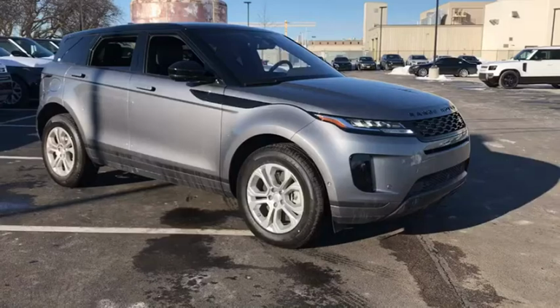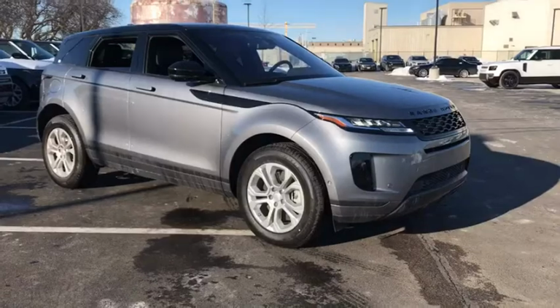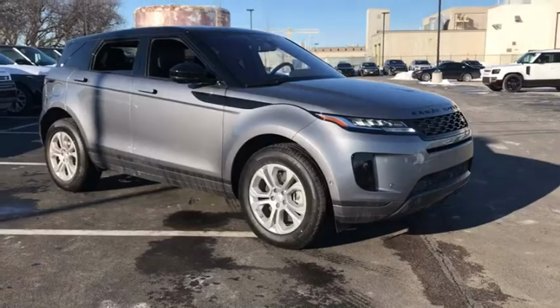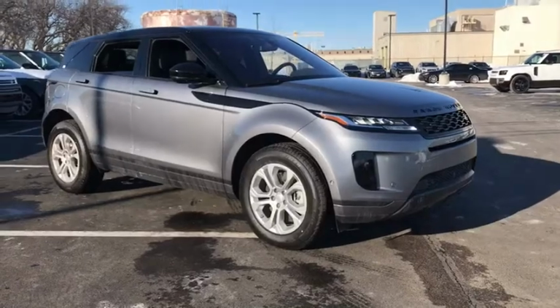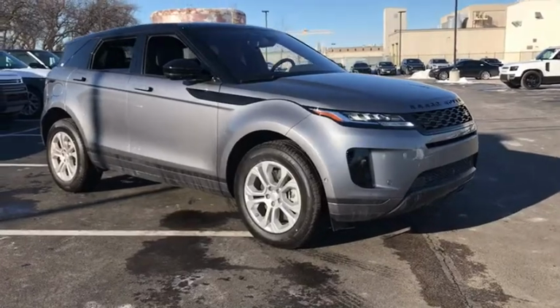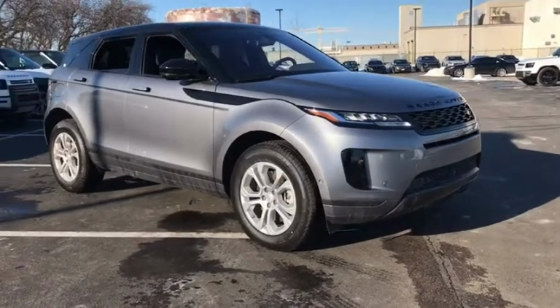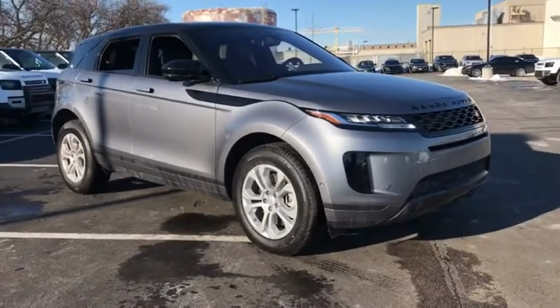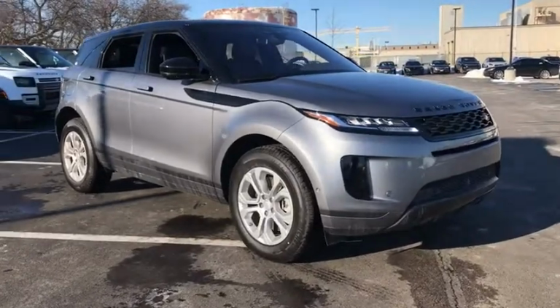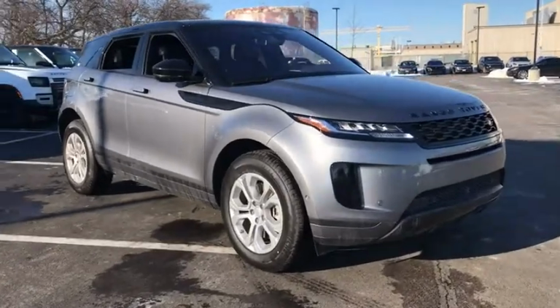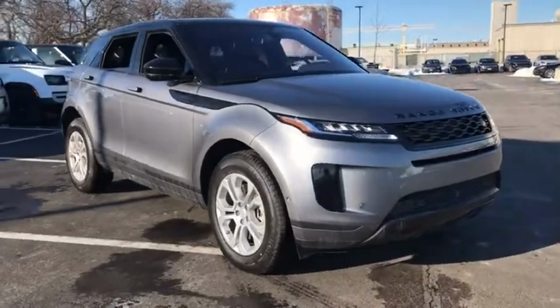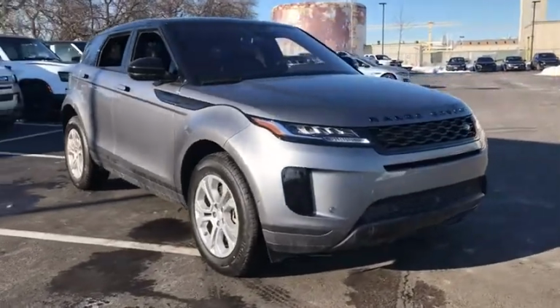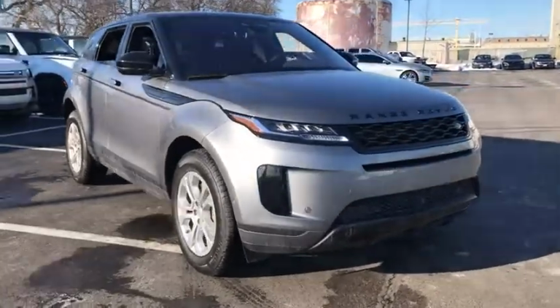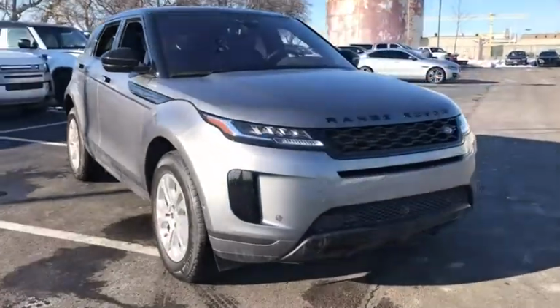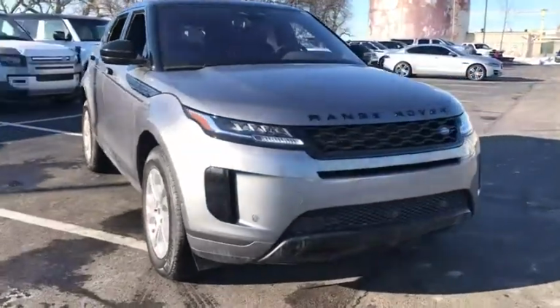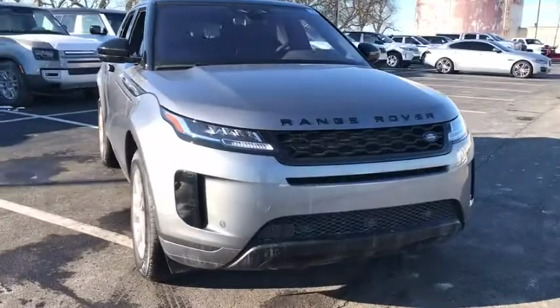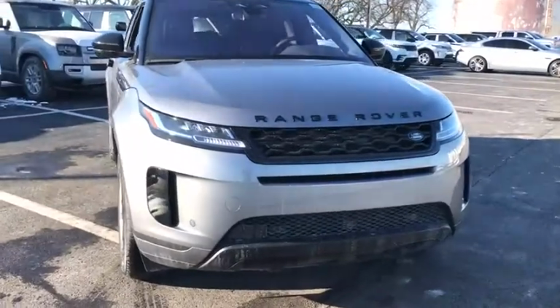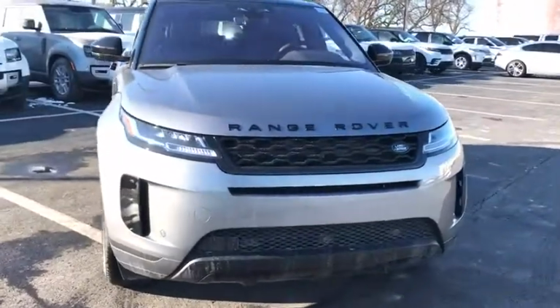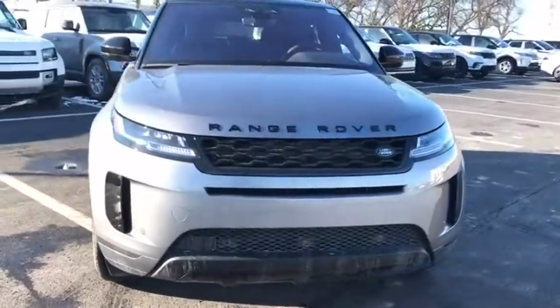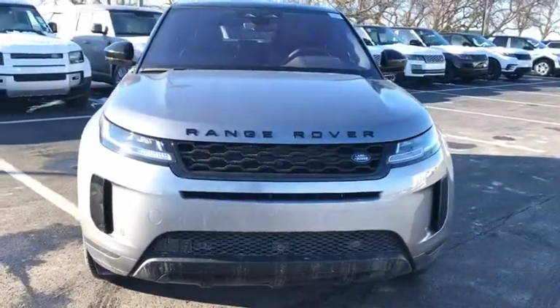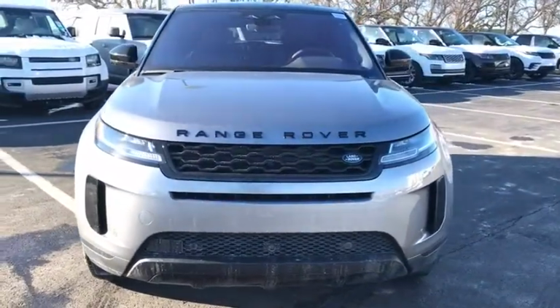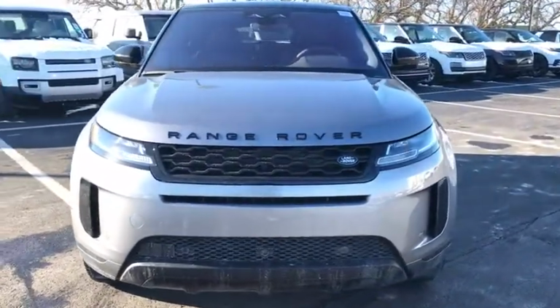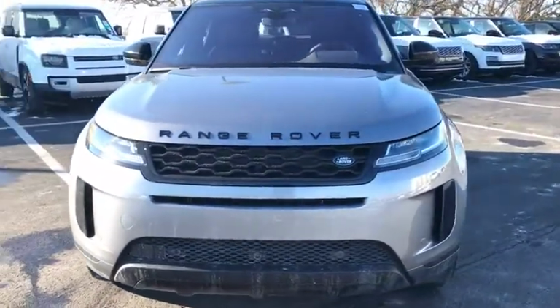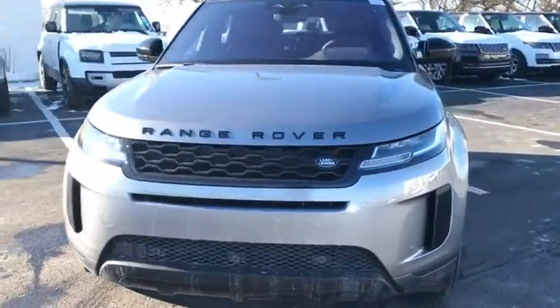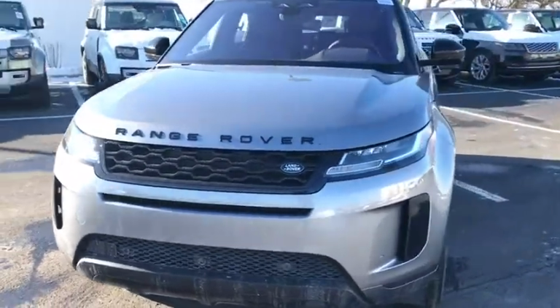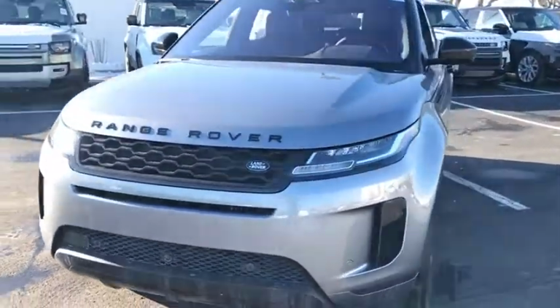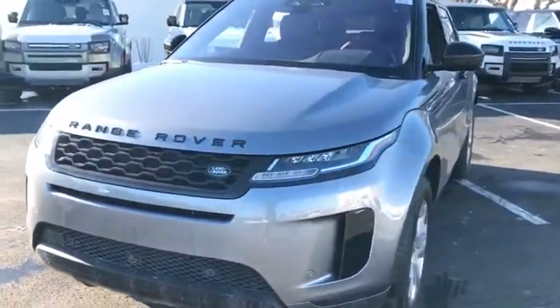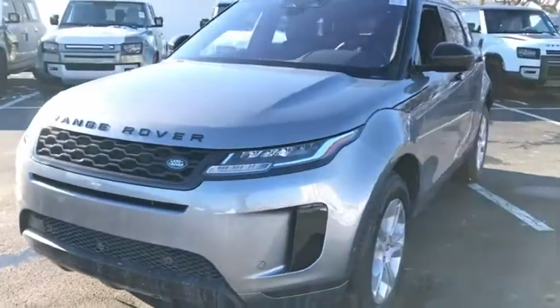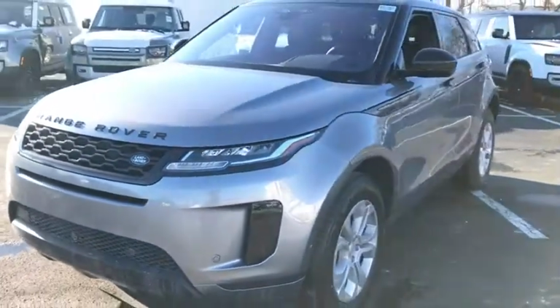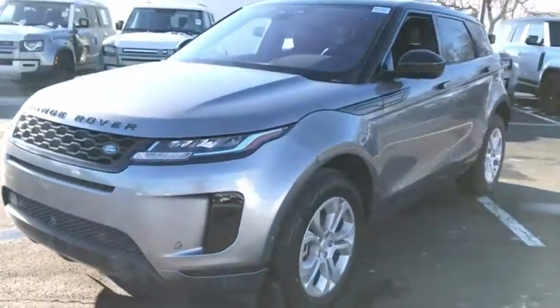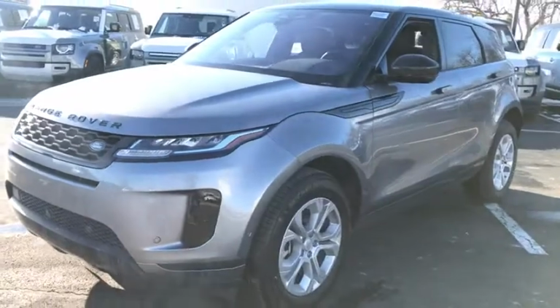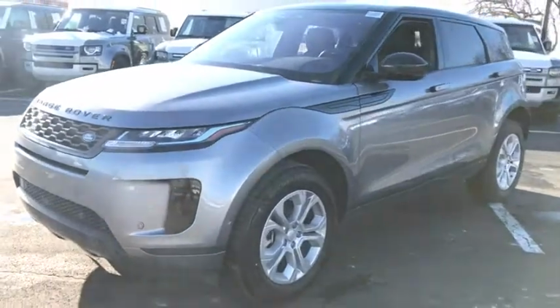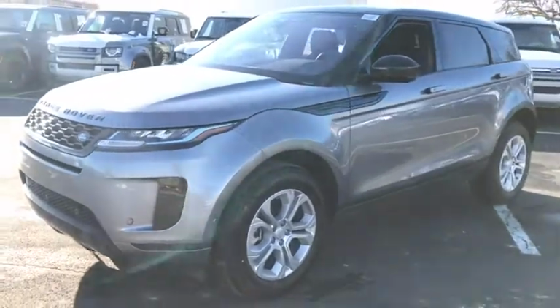Stop by and take a look at the 2021 Land Rover Evoque. The Range Rover Evoque is the lightest and most fuel-efficient Range Rover to date, continuing our commitment to environmental sustainability.